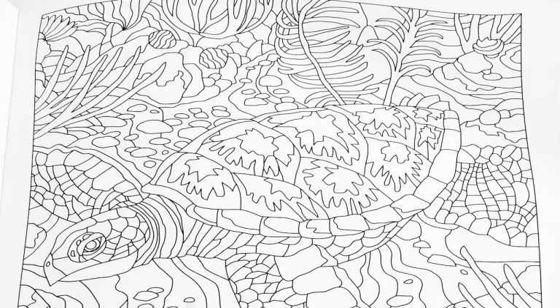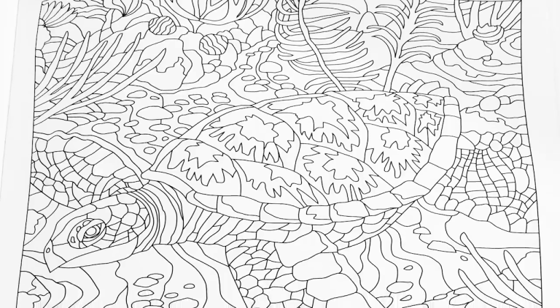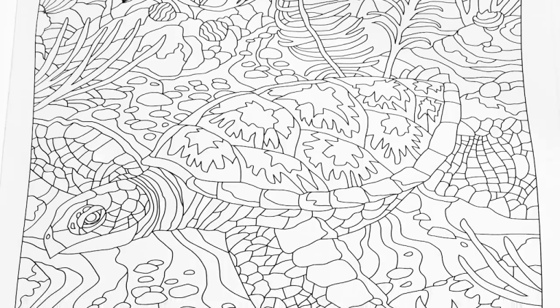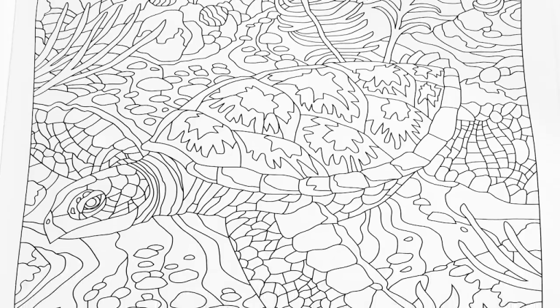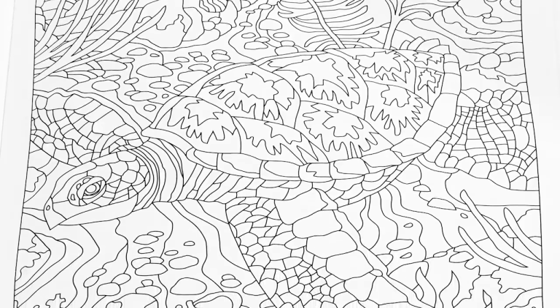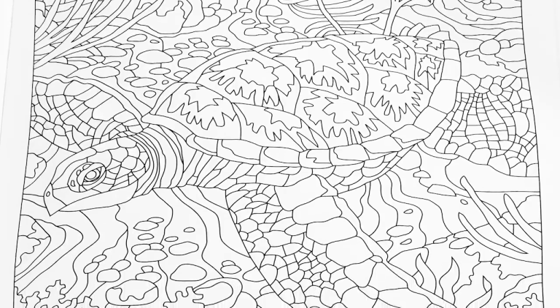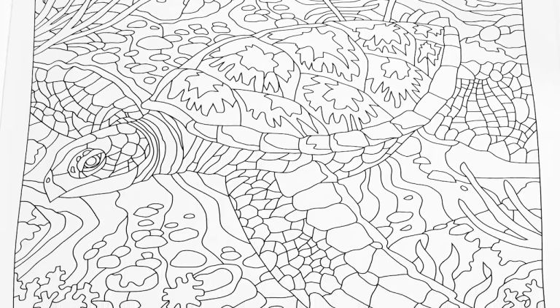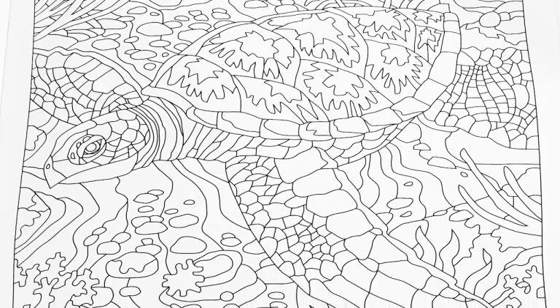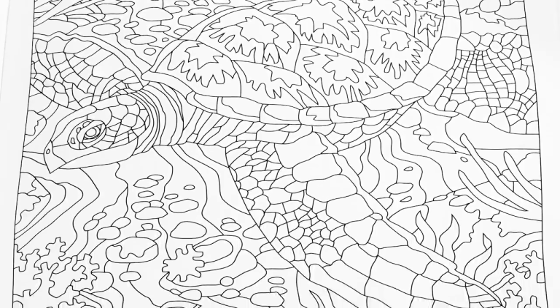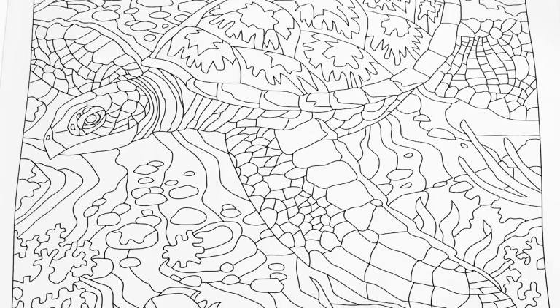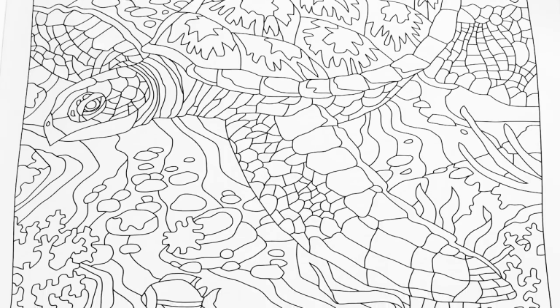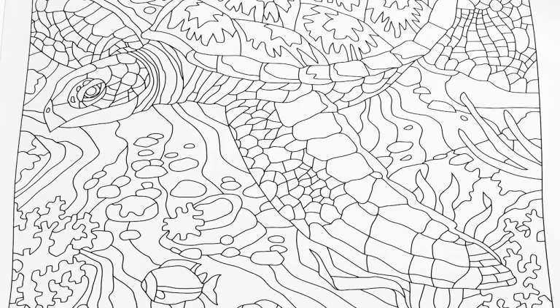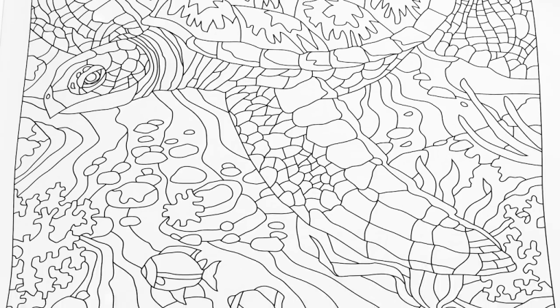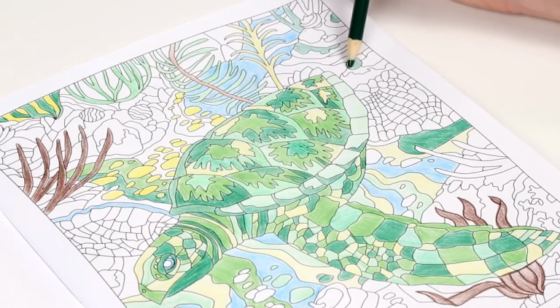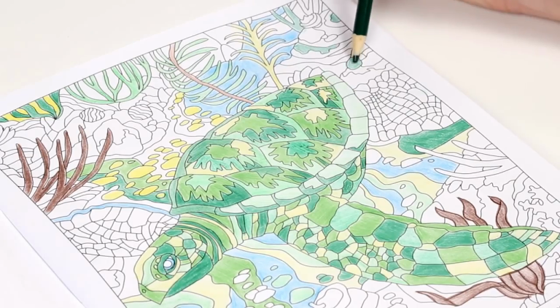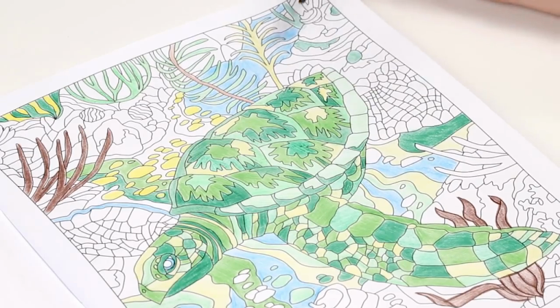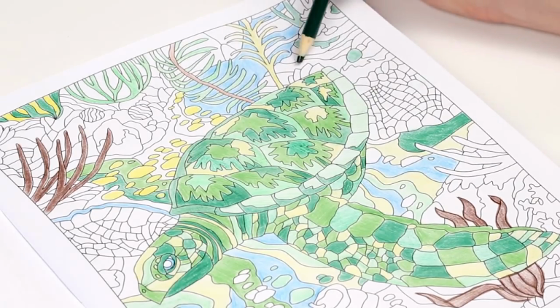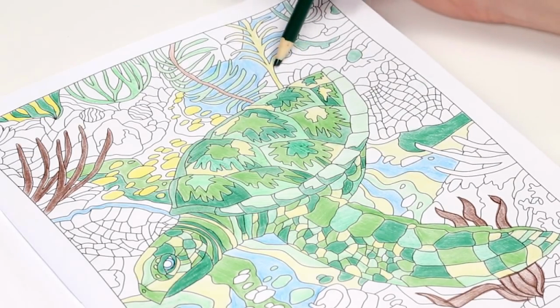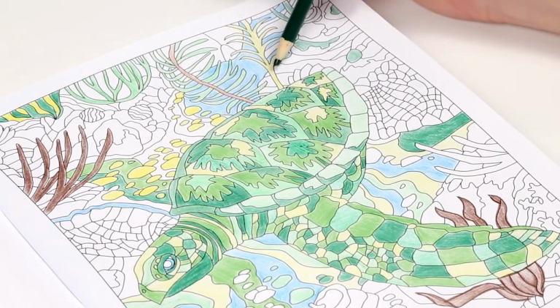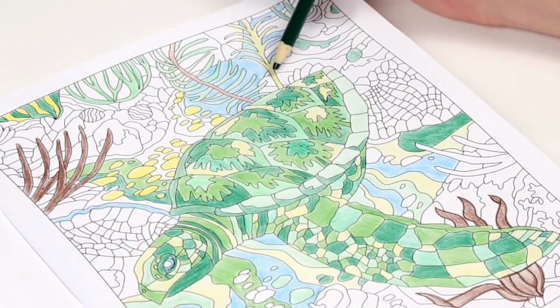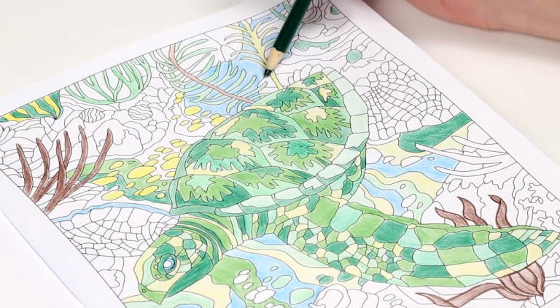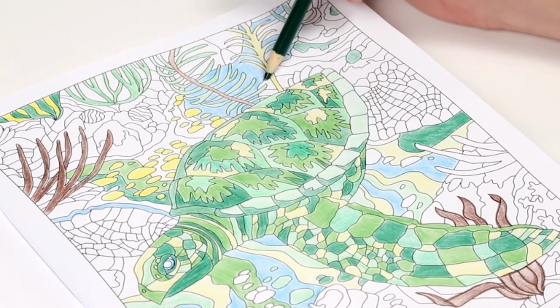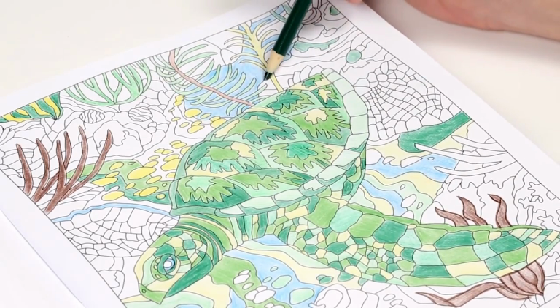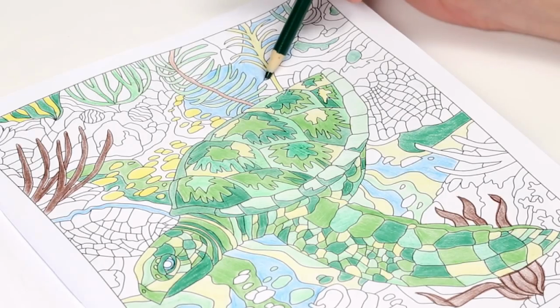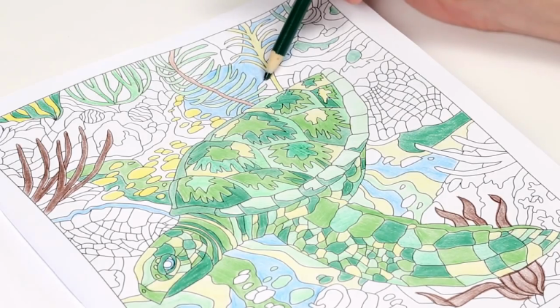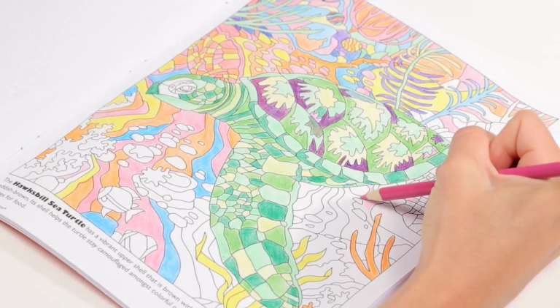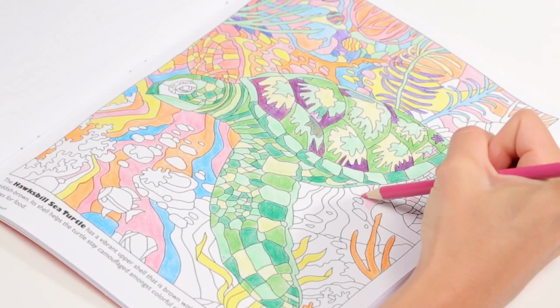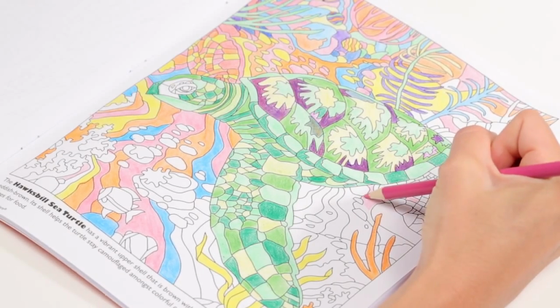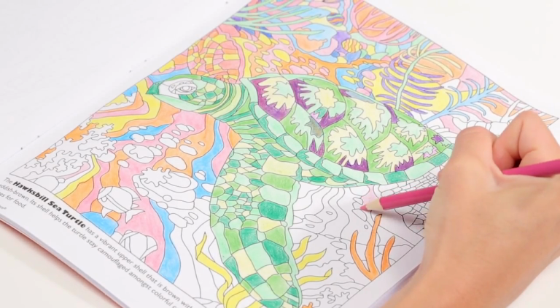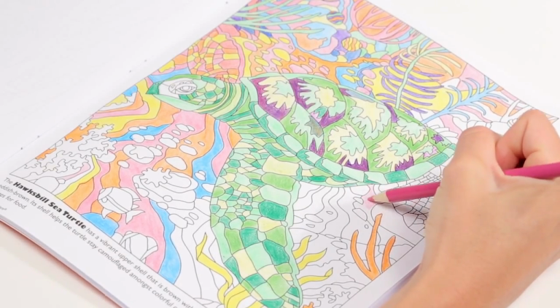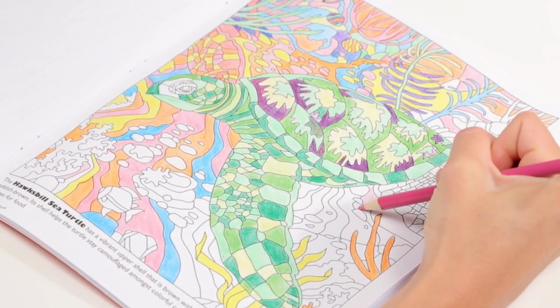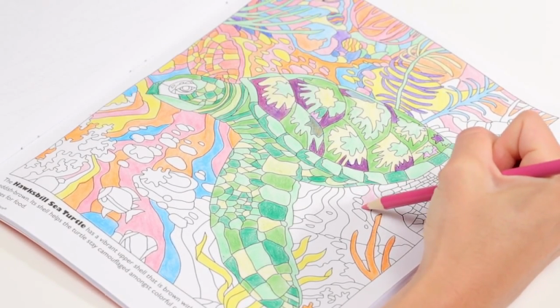Next, find the animal hidden amongst its surroundings. Then, decide whether to camouflage them or create brilliant and colorful environments.